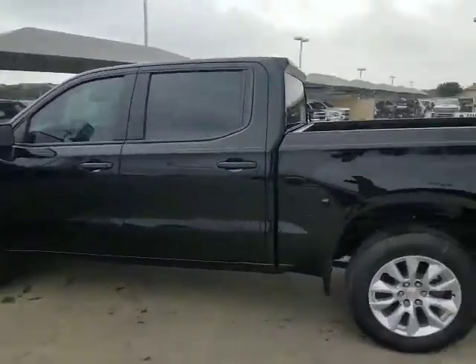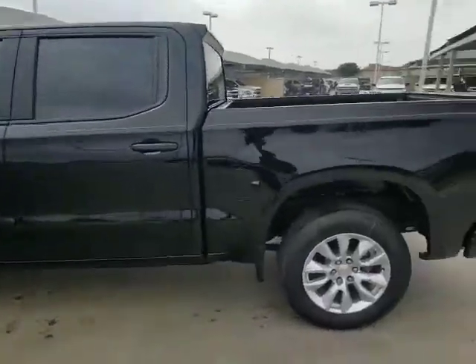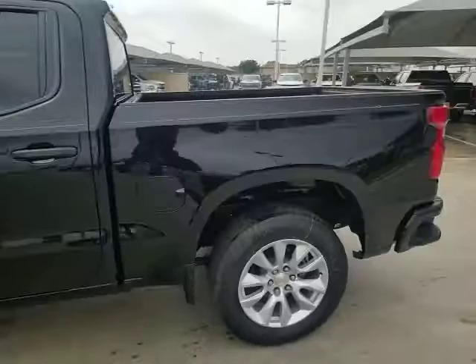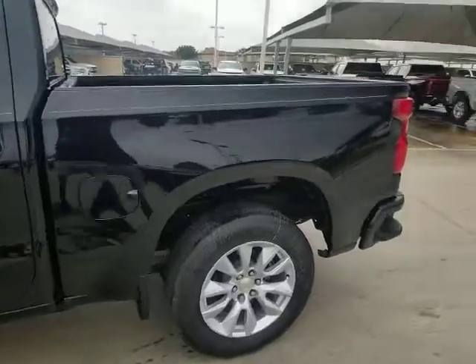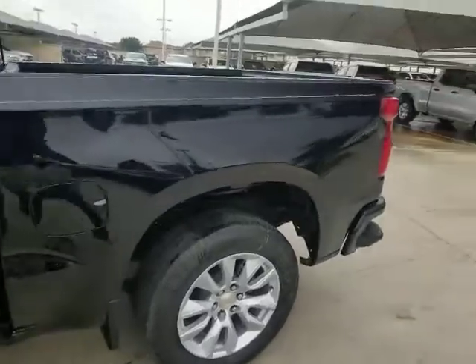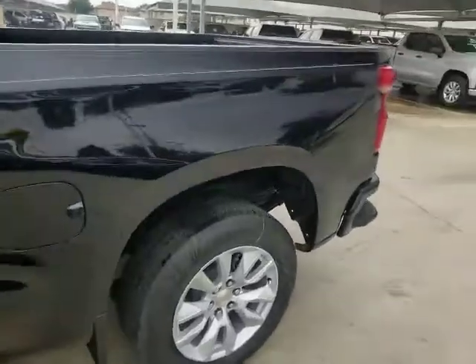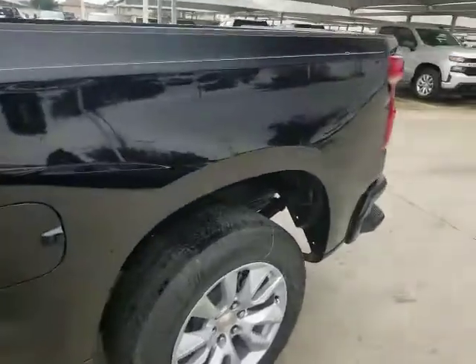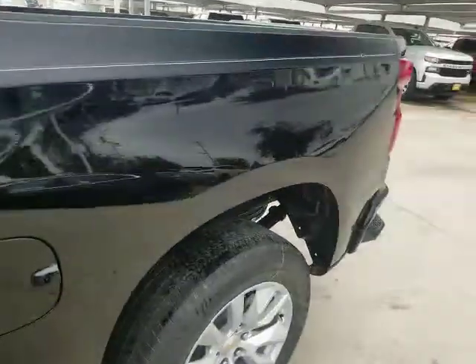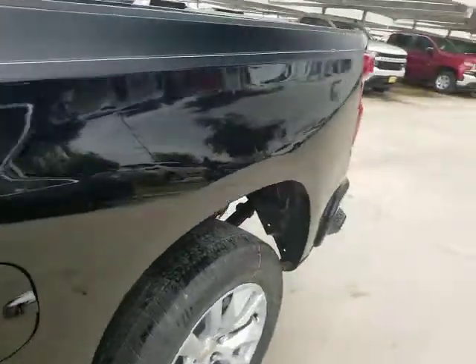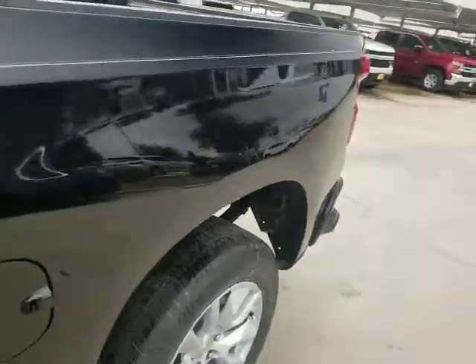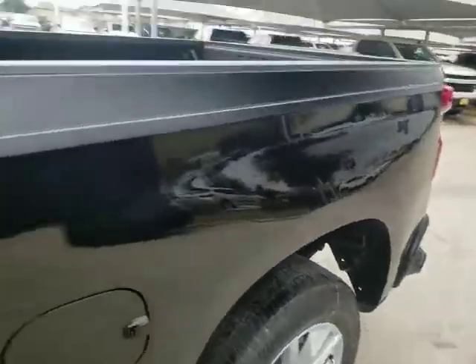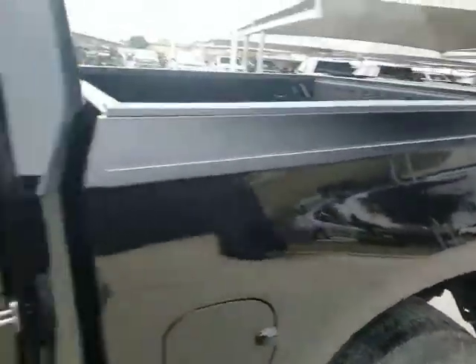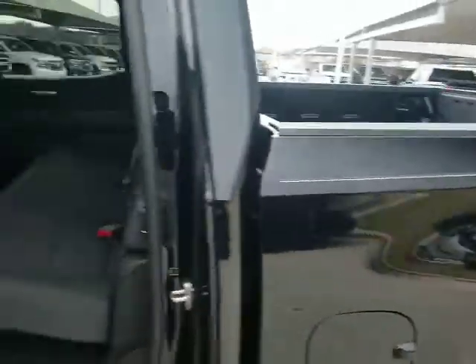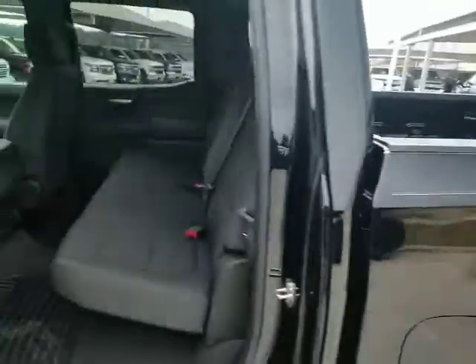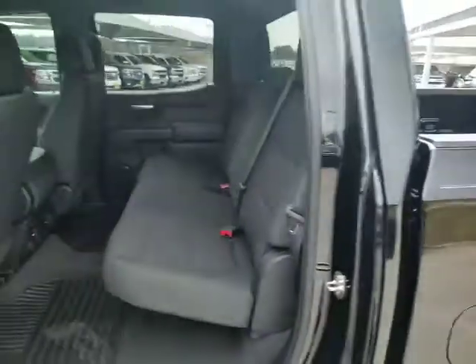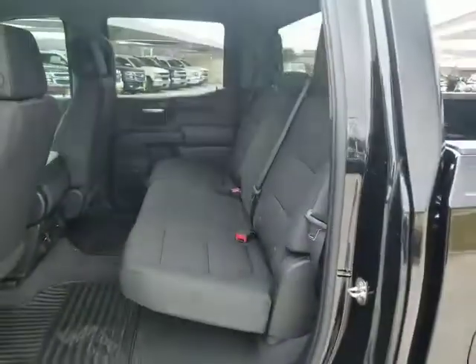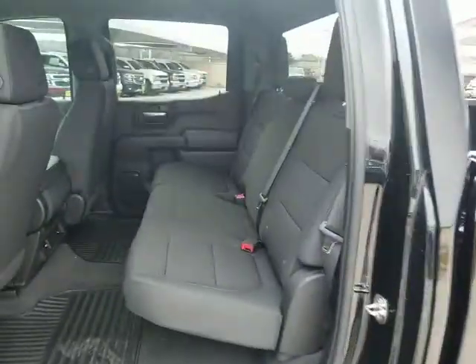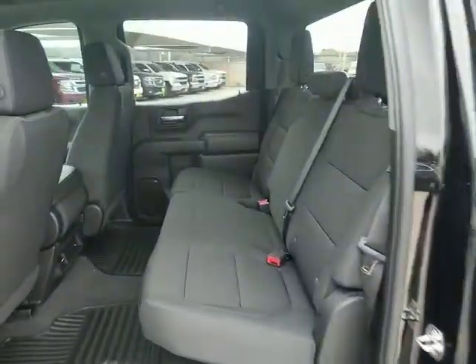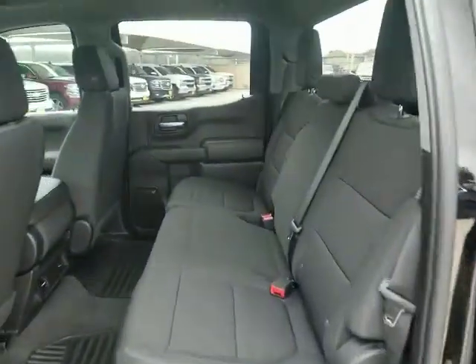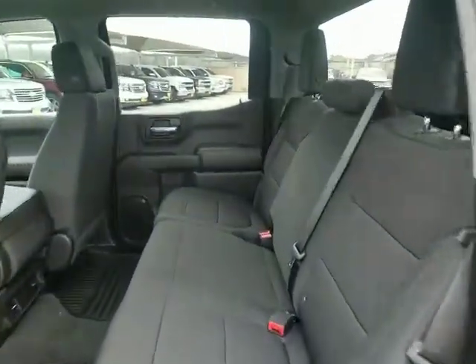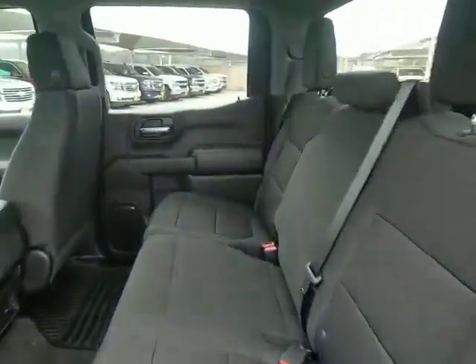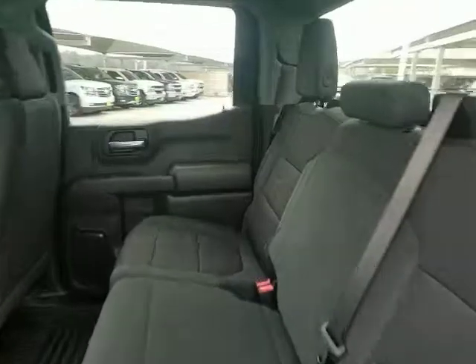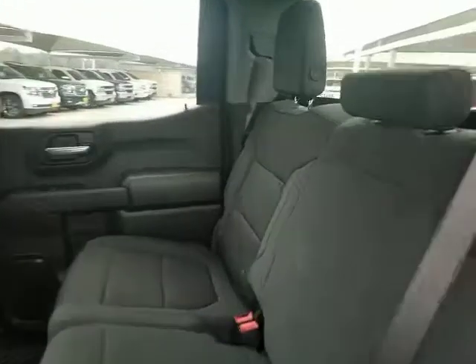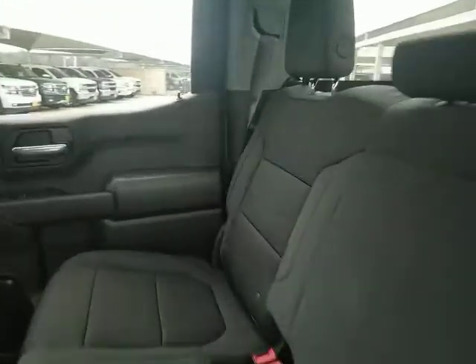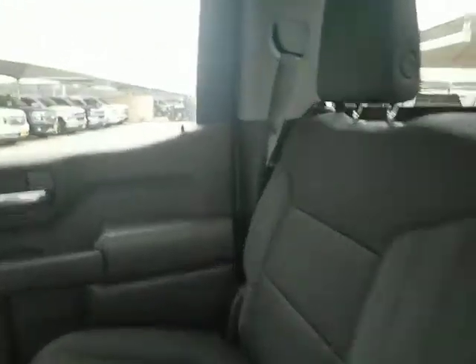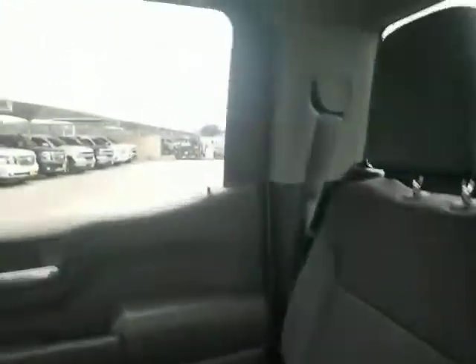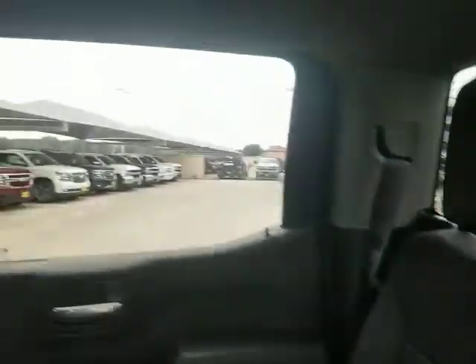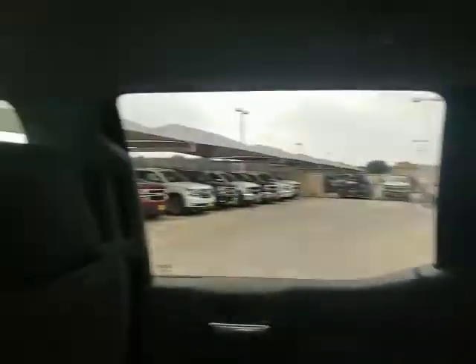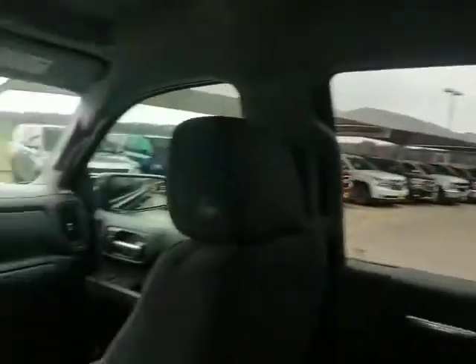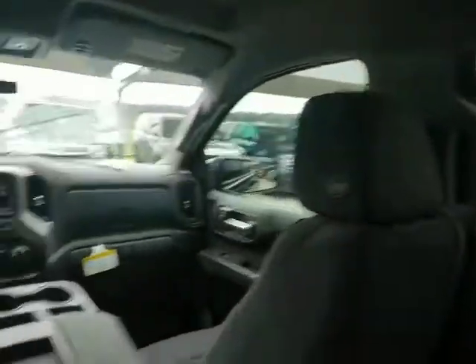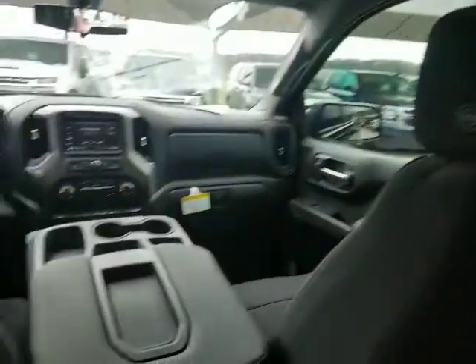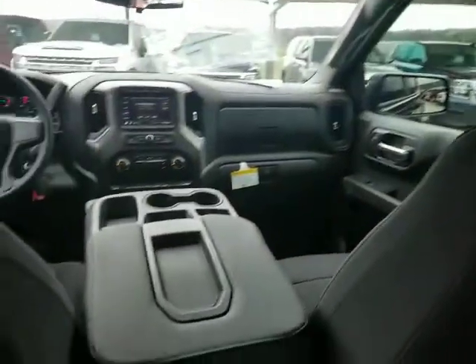Power windows, MP3 player, passenger airbag, power door locks, rear head airbag, daytime running lights, auxiliary audio input.